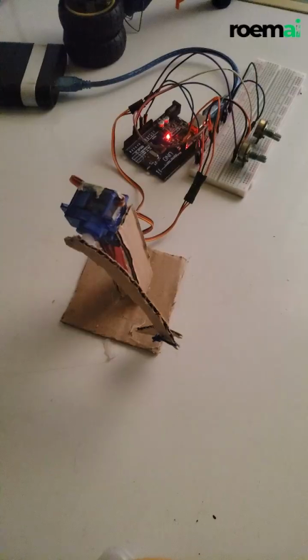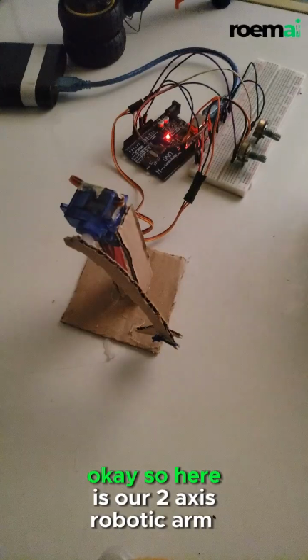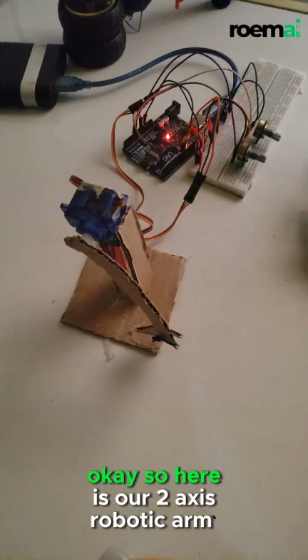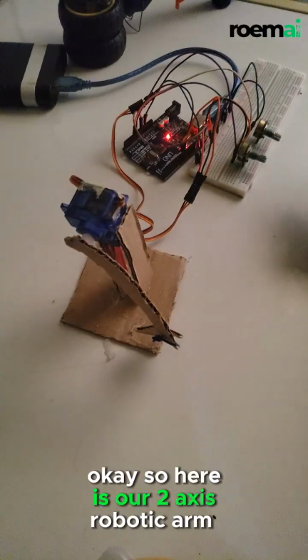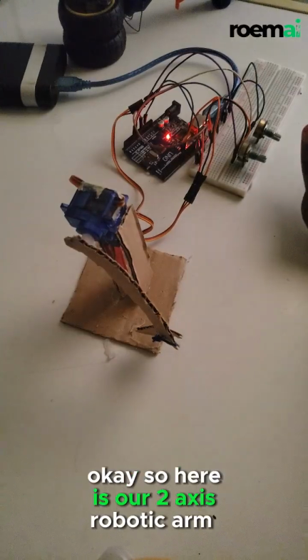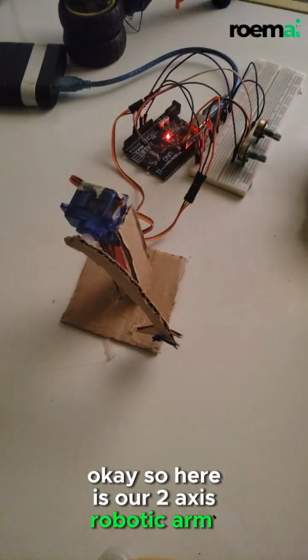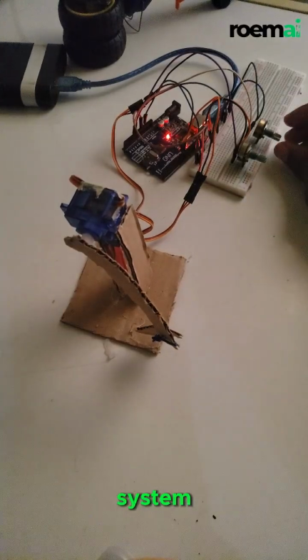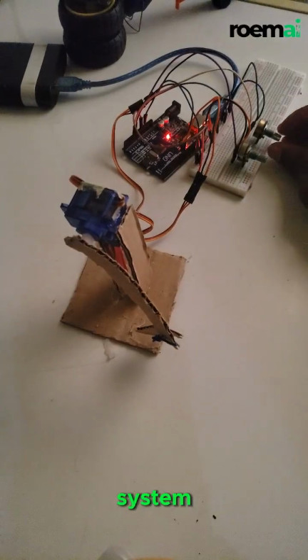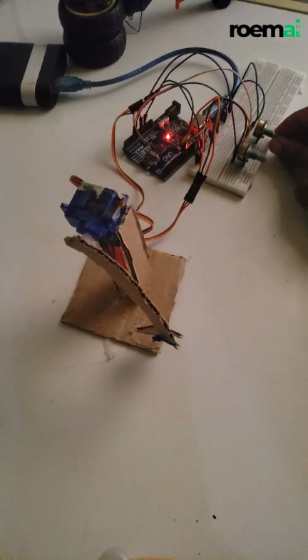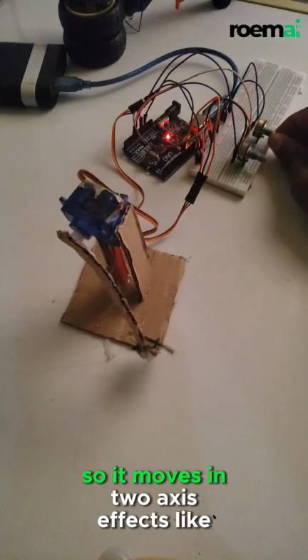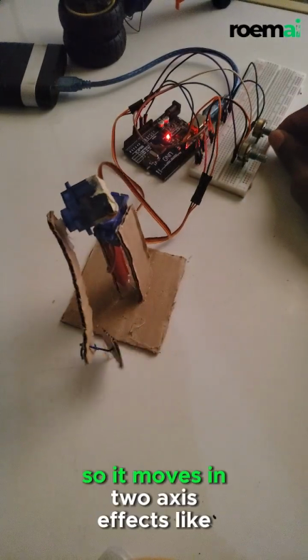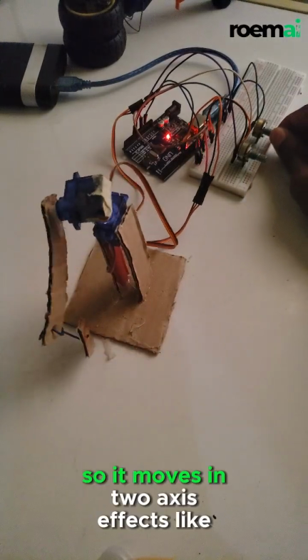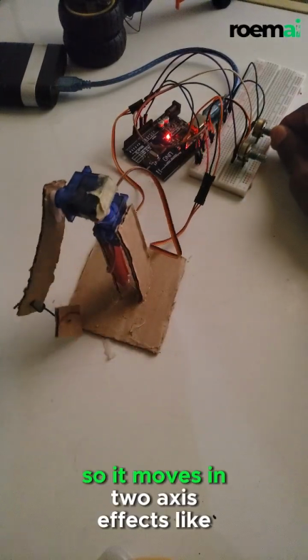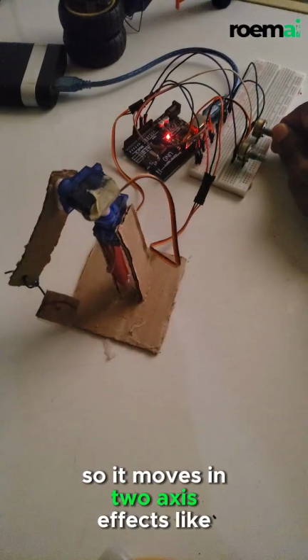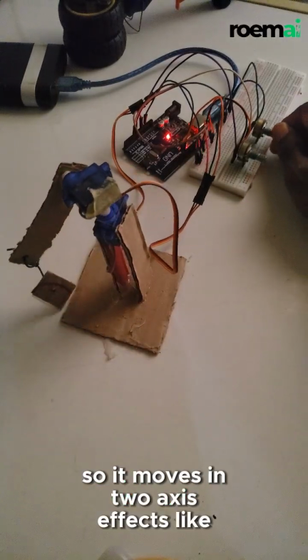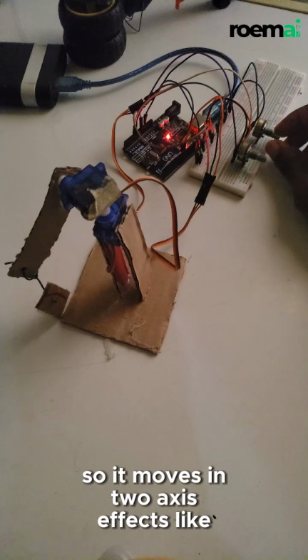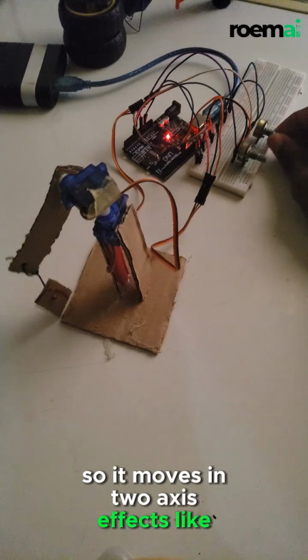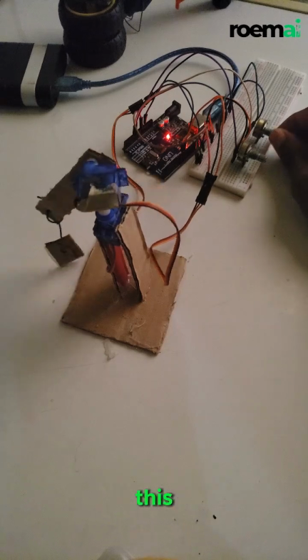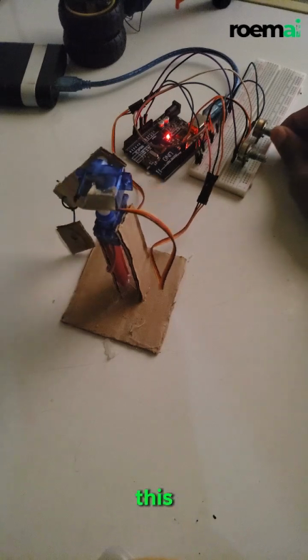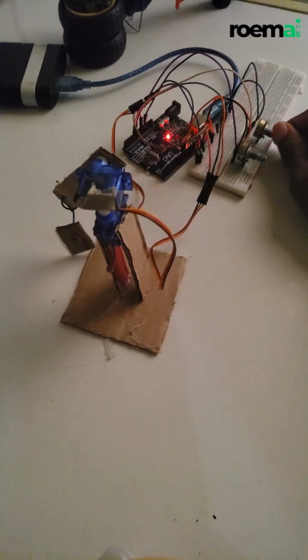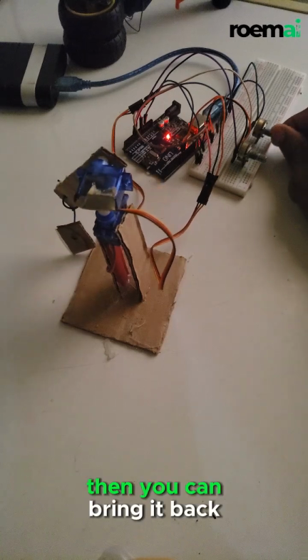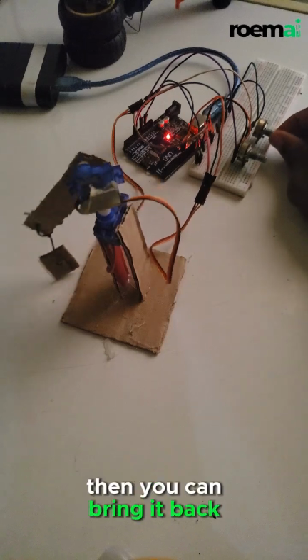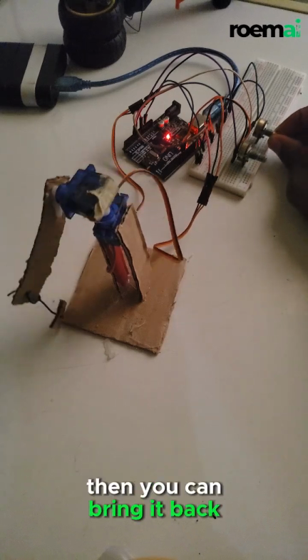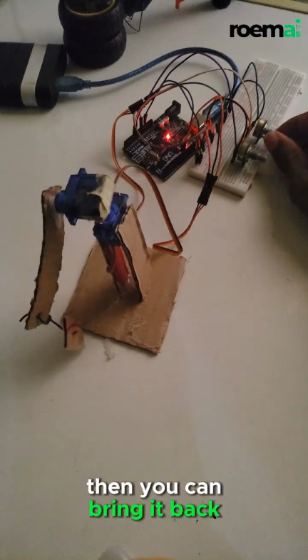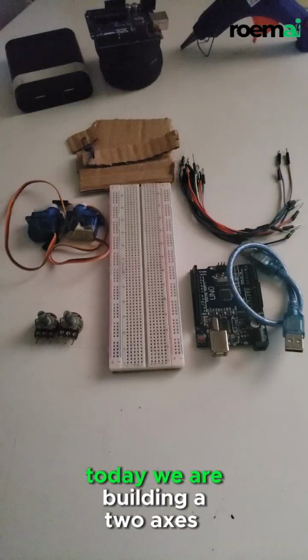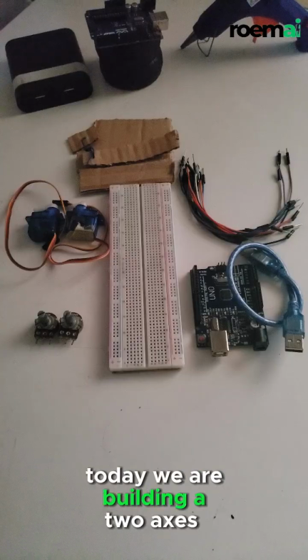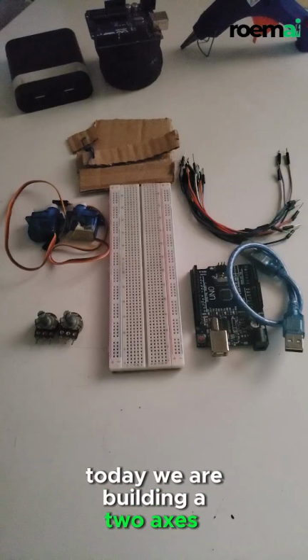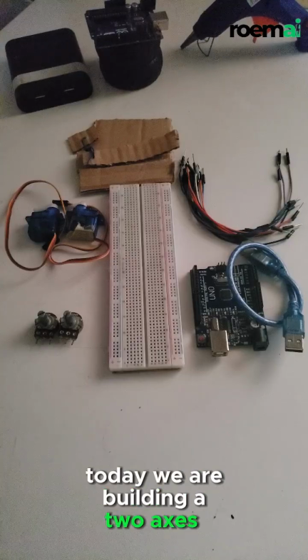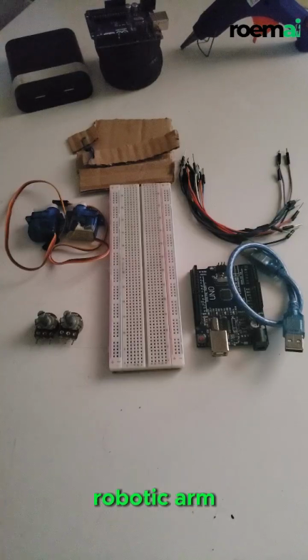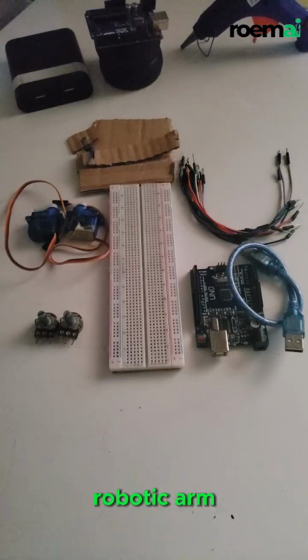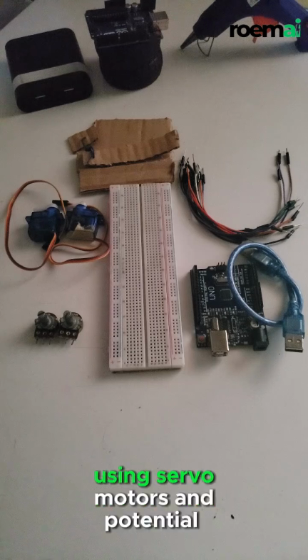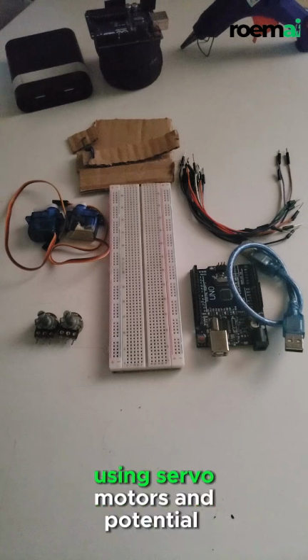Here is our two-axis robotic arm system. It moves in two axes — it can flex like this, then you can bring it back. Today we are building a two-axis robotic arm using servo motors and potentiometers.